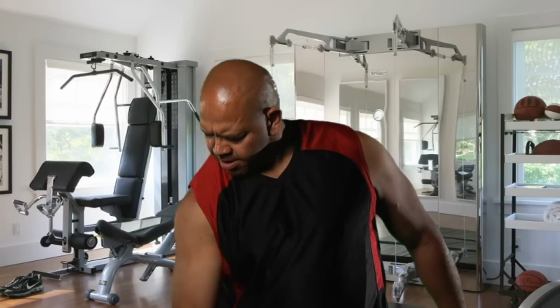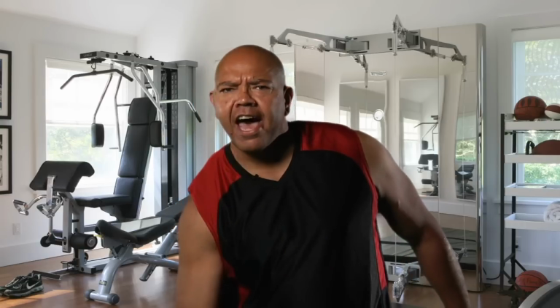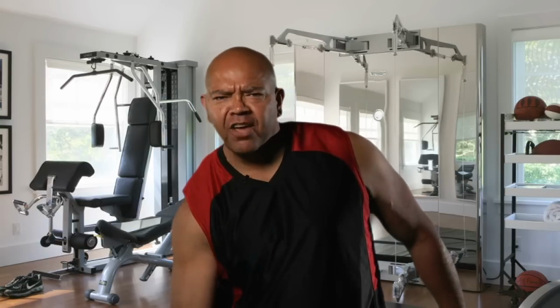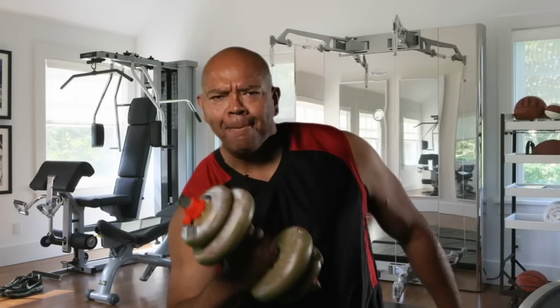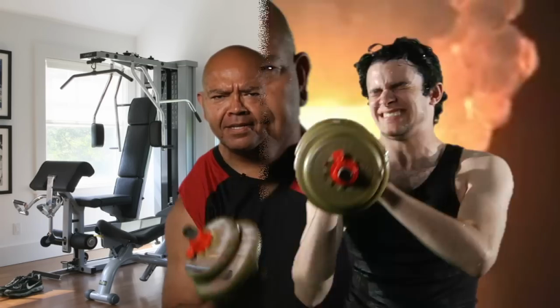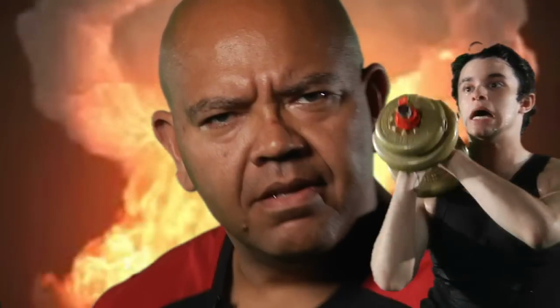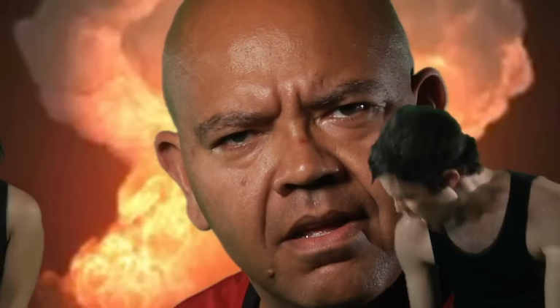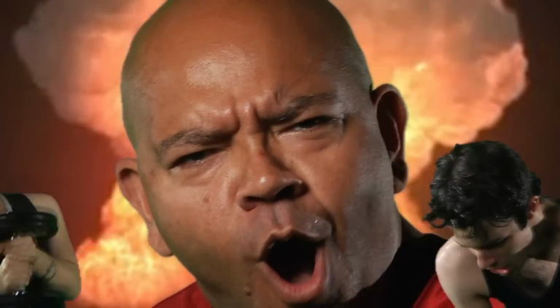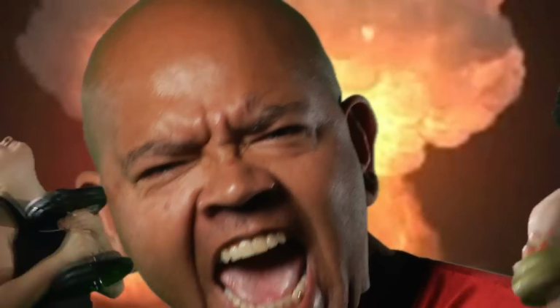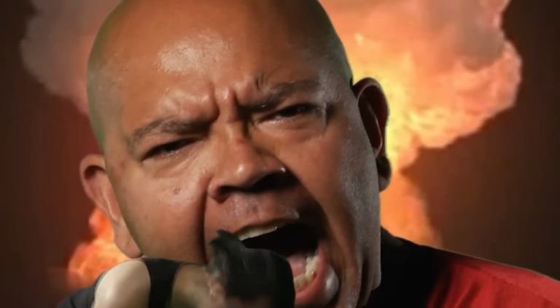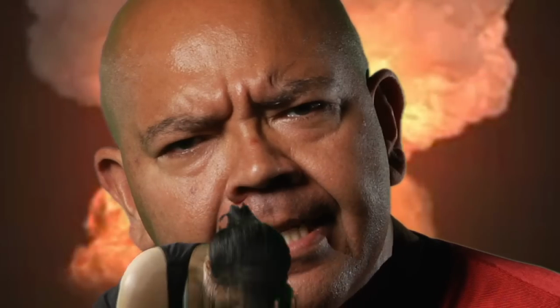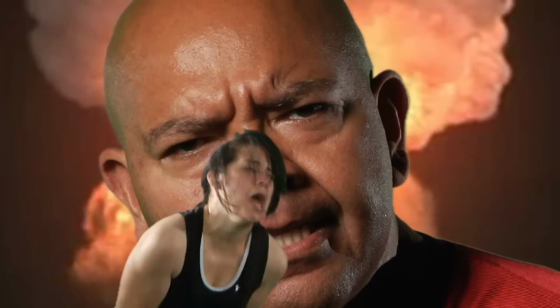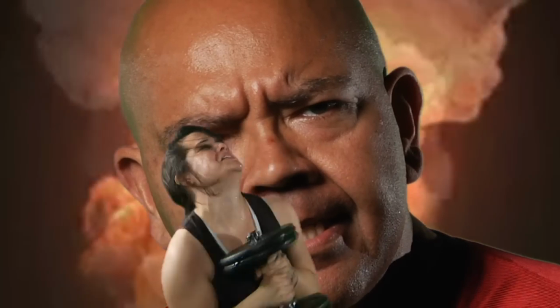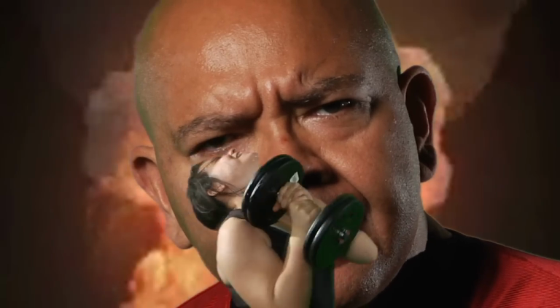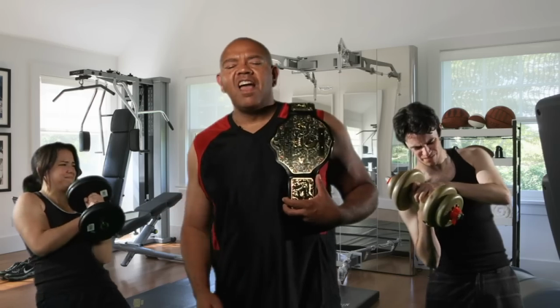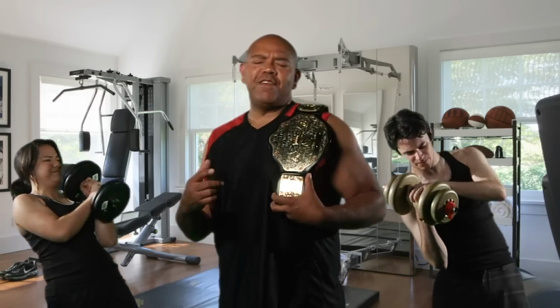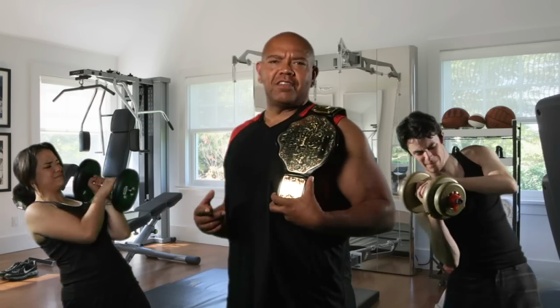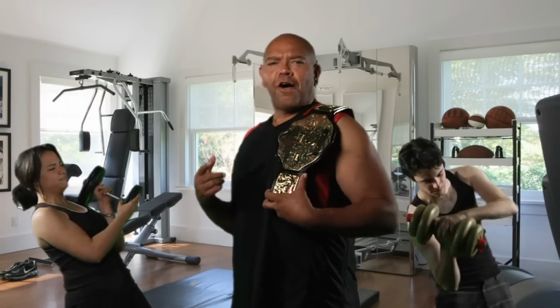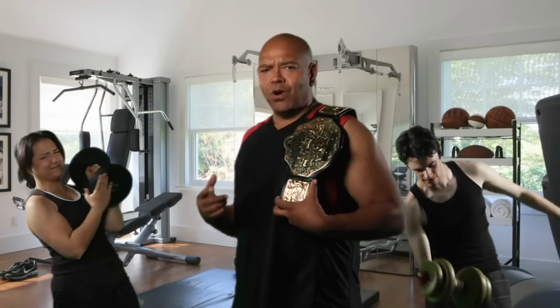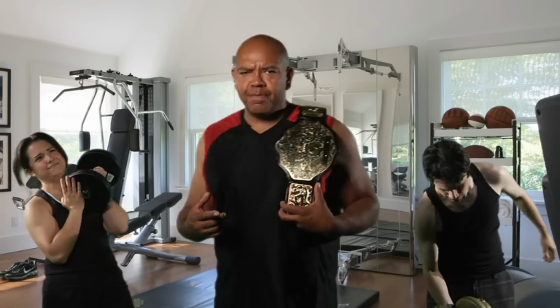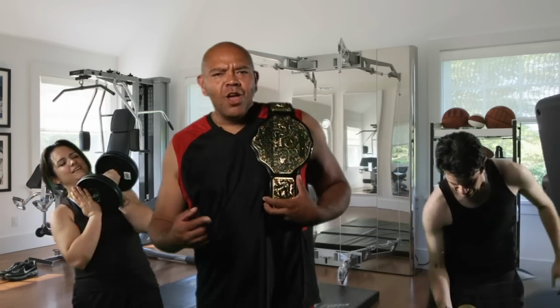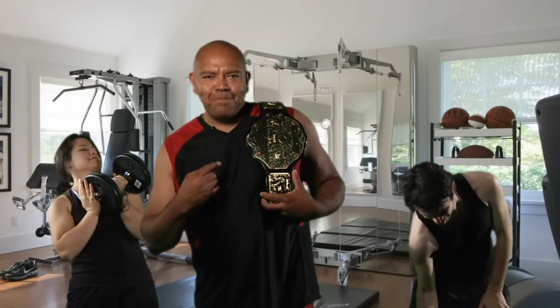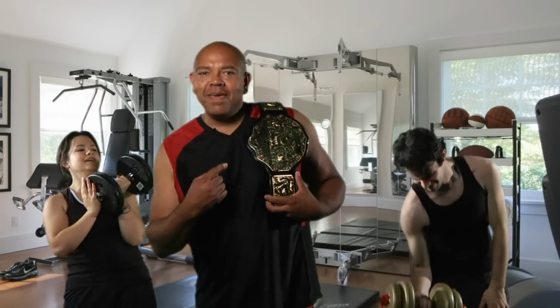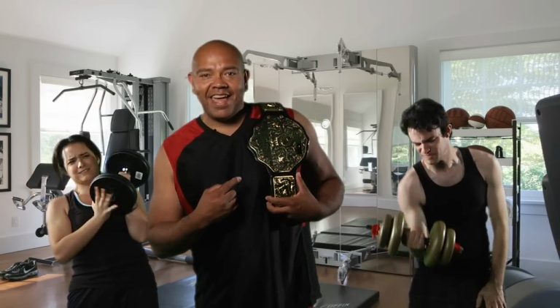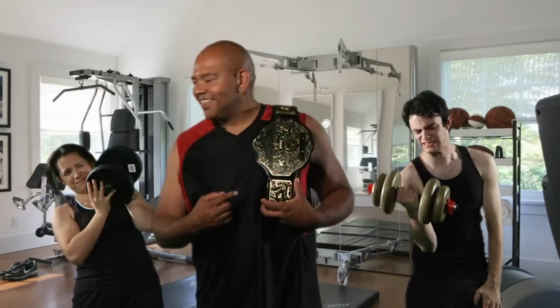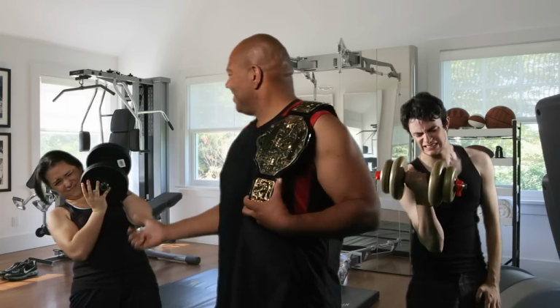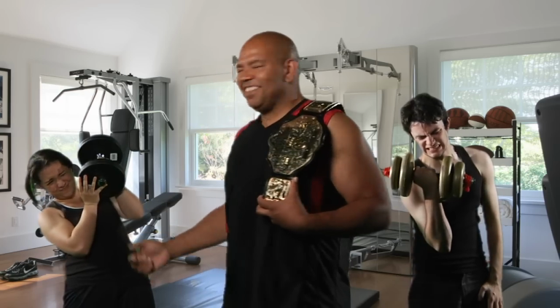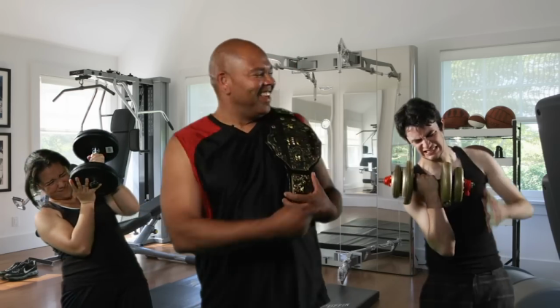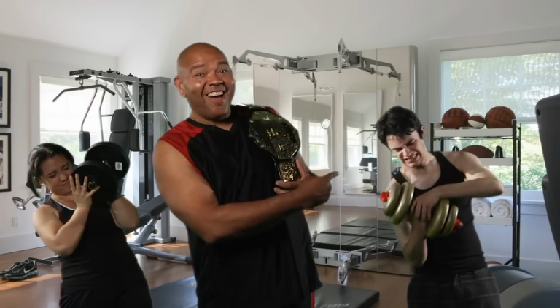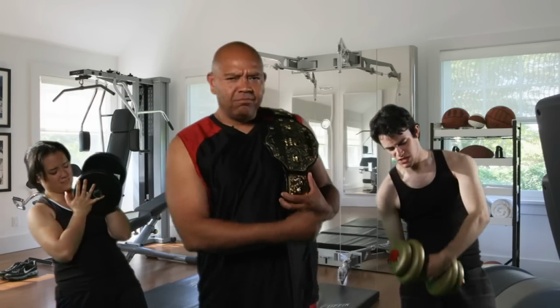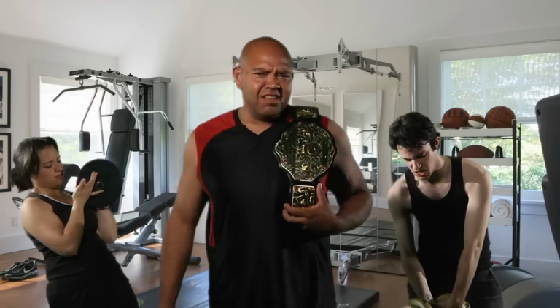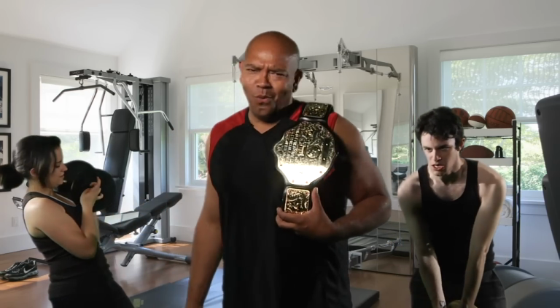Yeah! Feel that pump! Oh yeah! I love this belt. If I follow my workout regimen, you might be like me someday. These guys... No way!